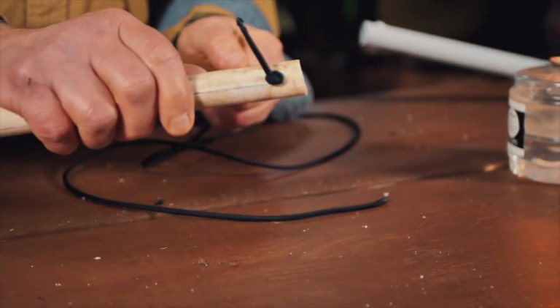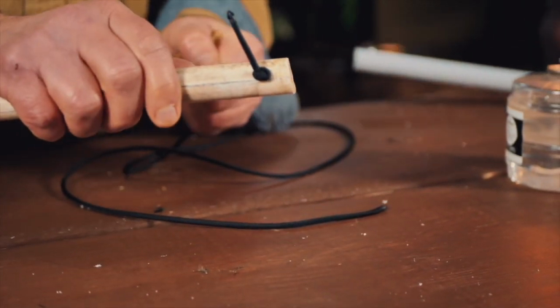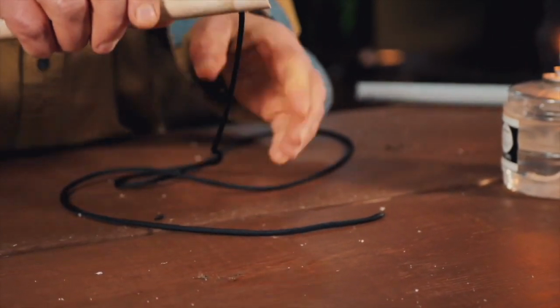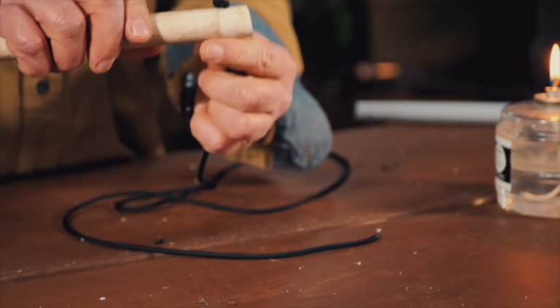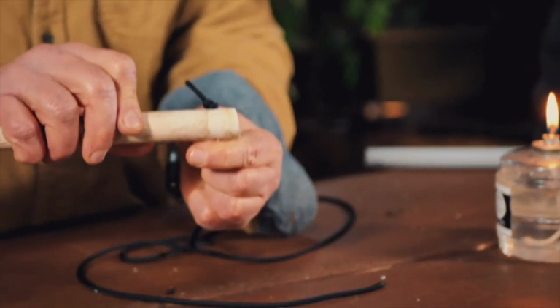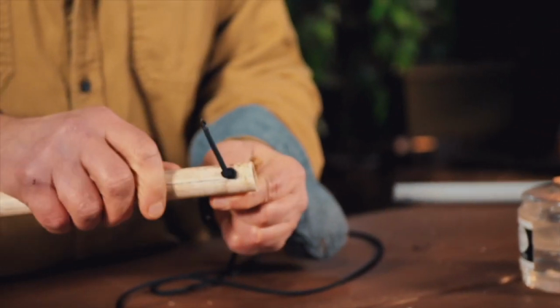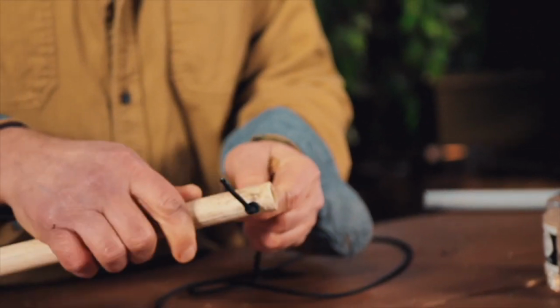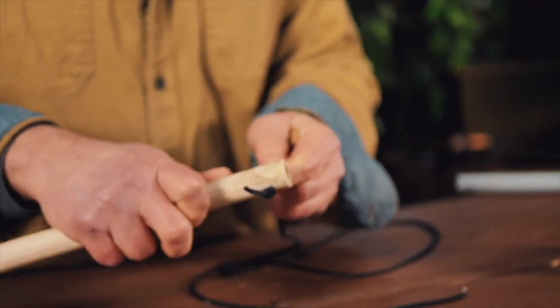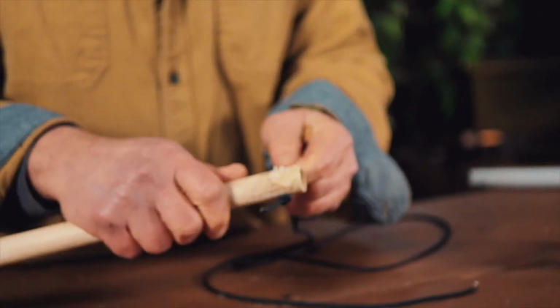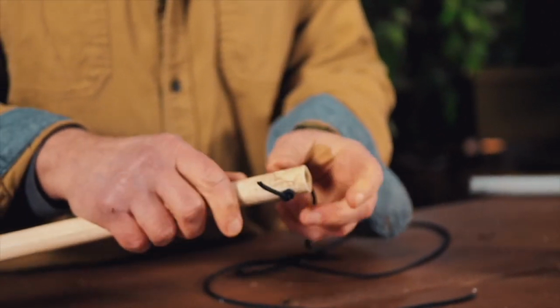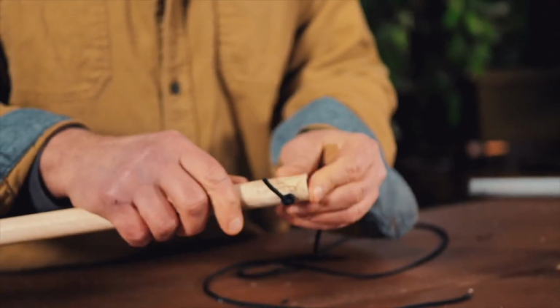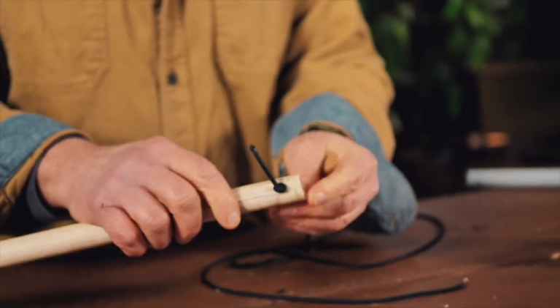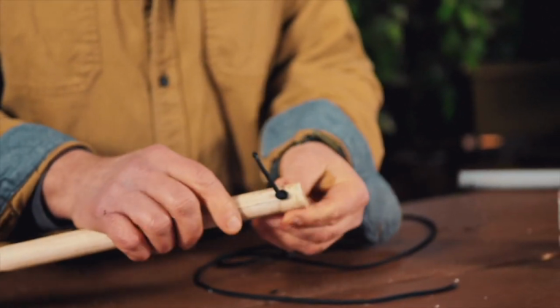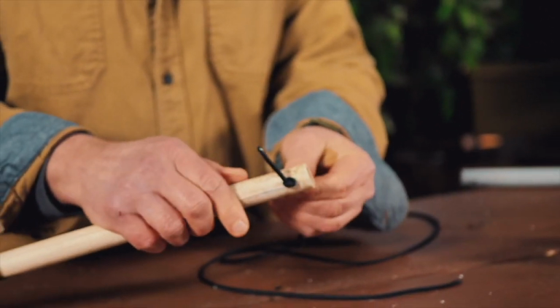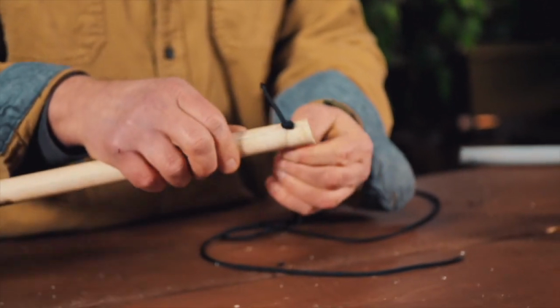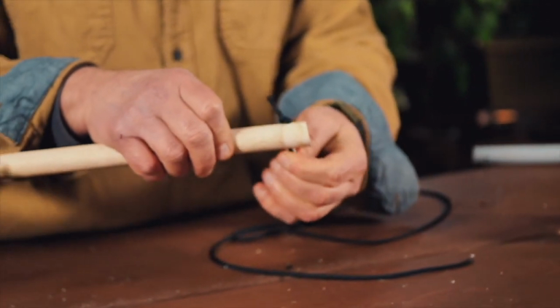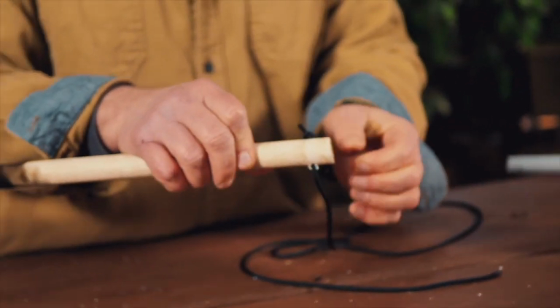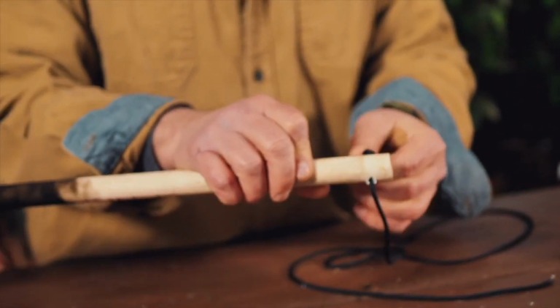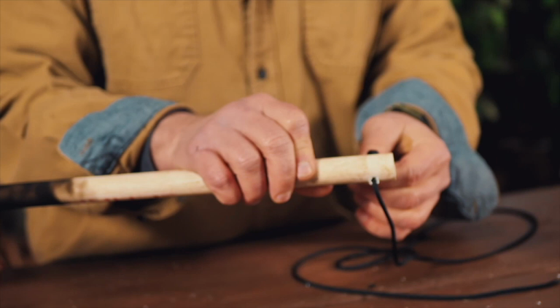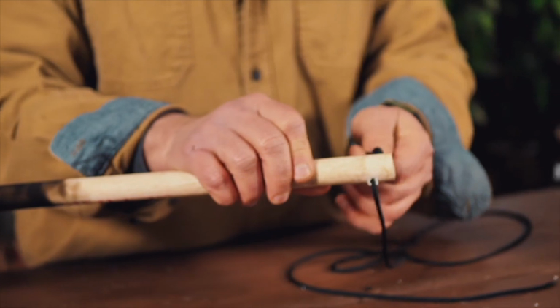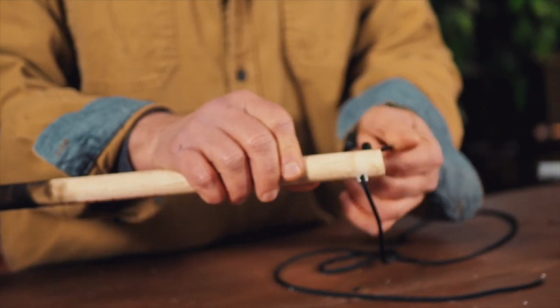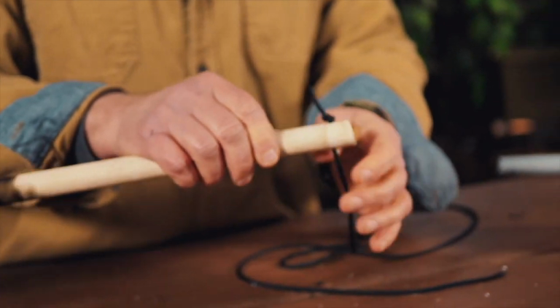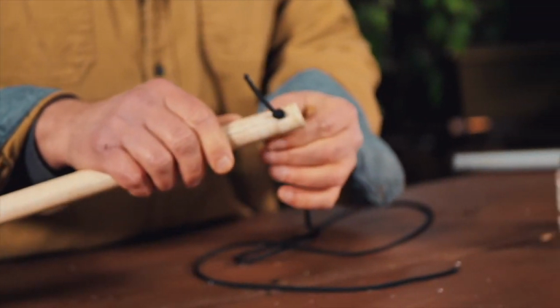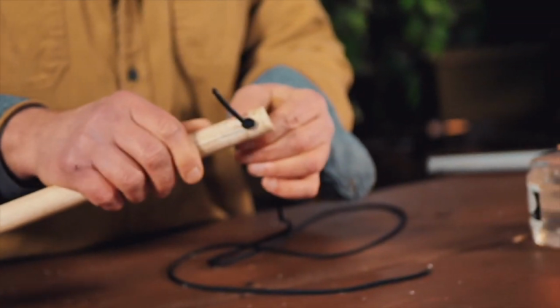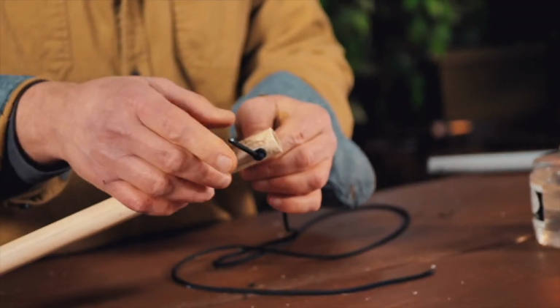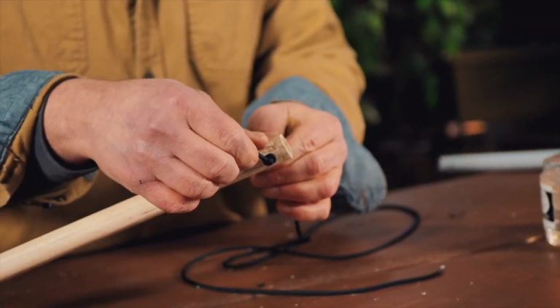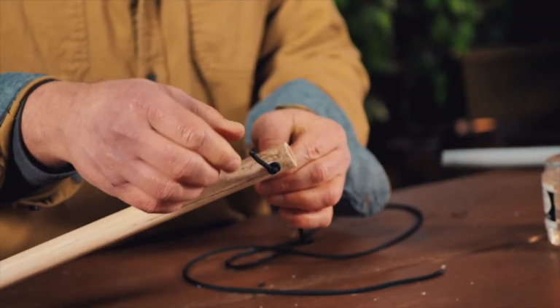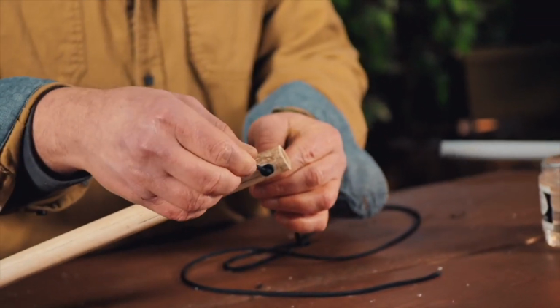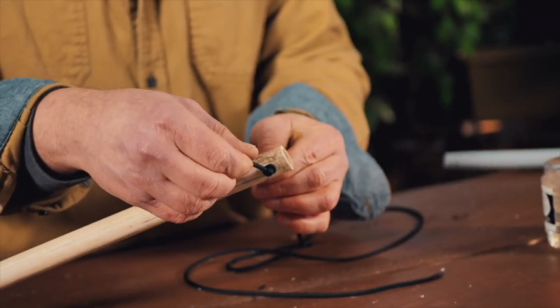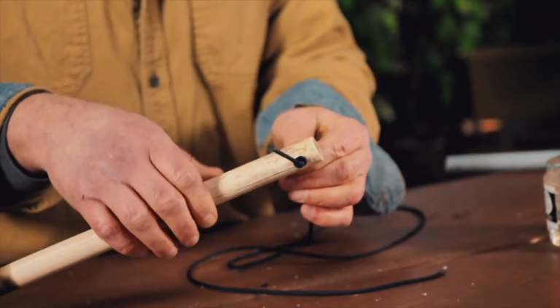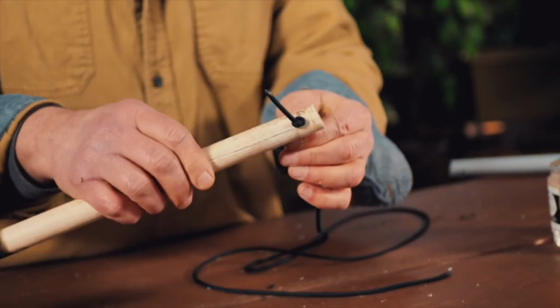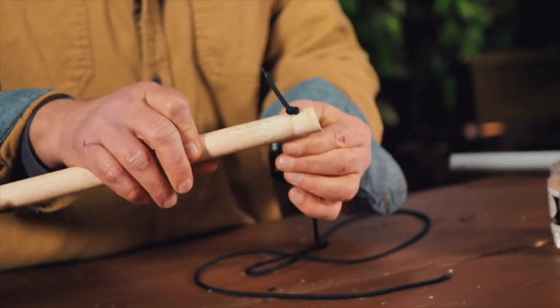Pull that through. When you size your drill bit, just make sure the hole is just a little bit bigger than the diameter of your paracord.